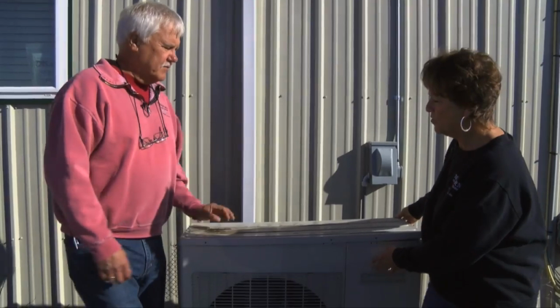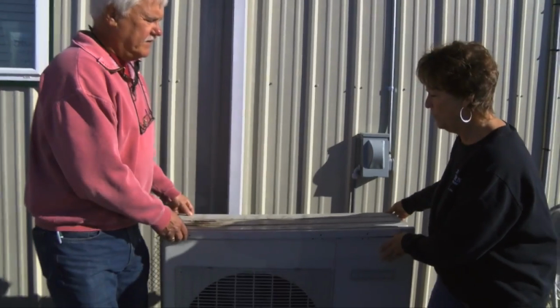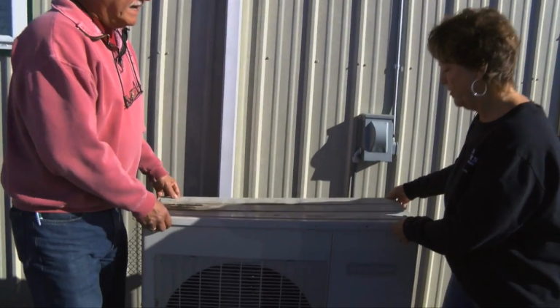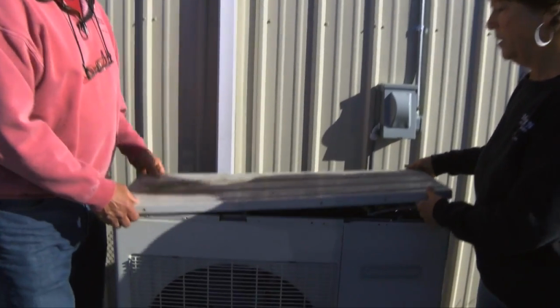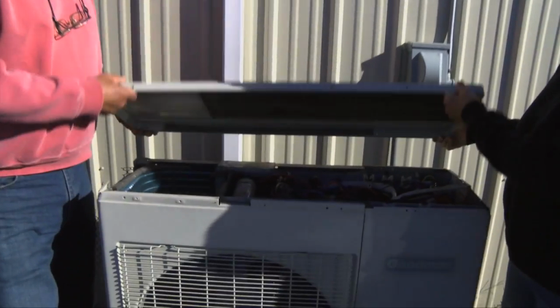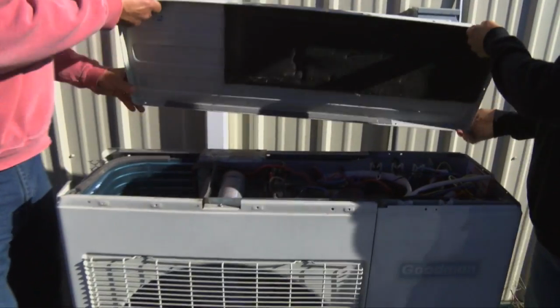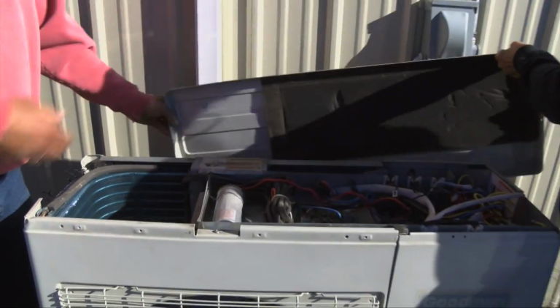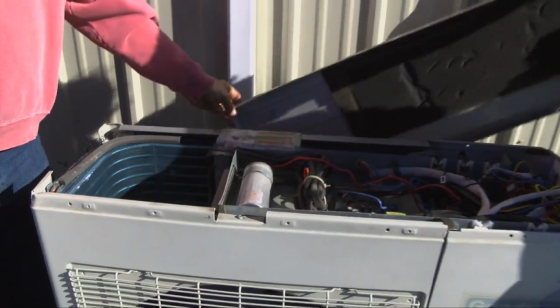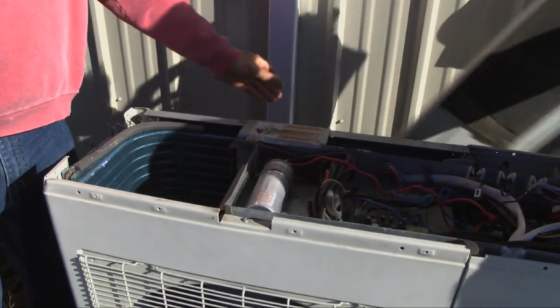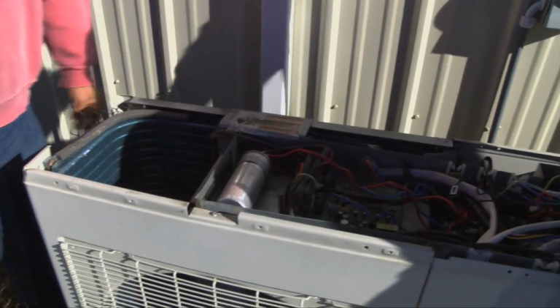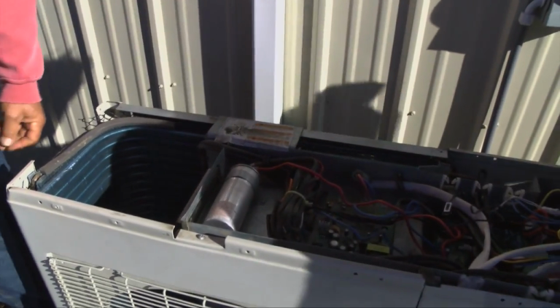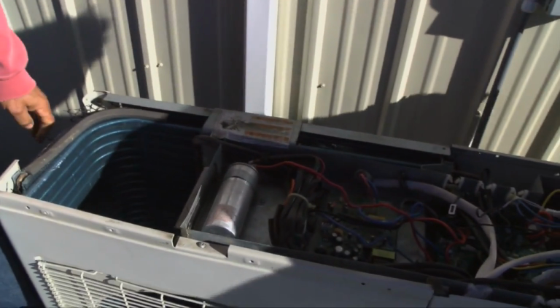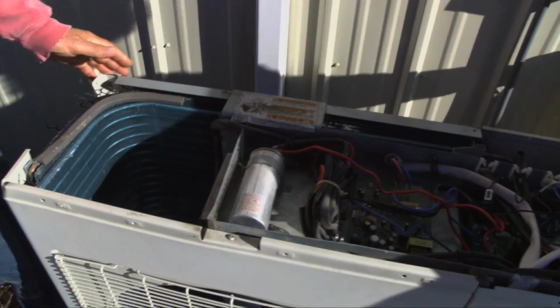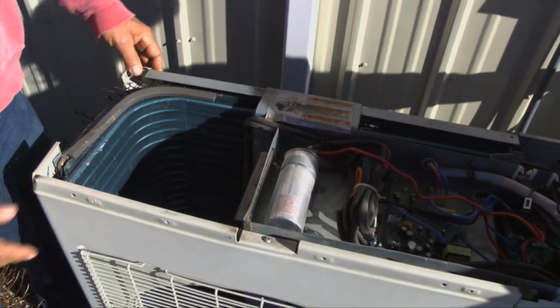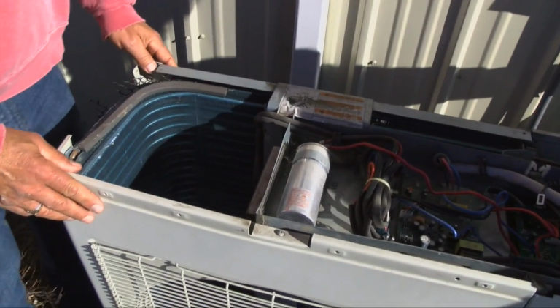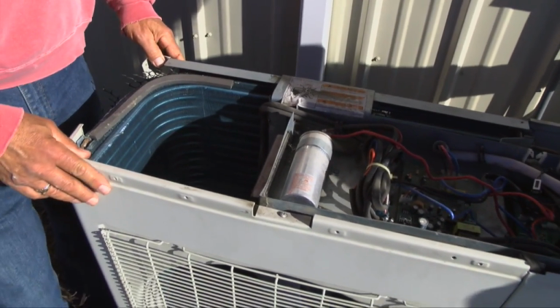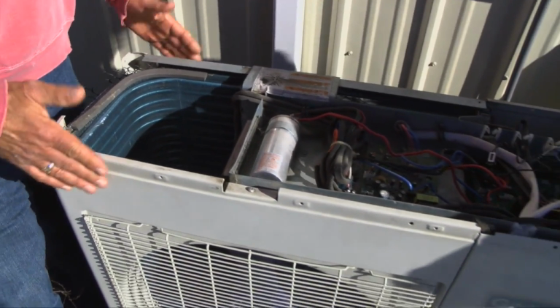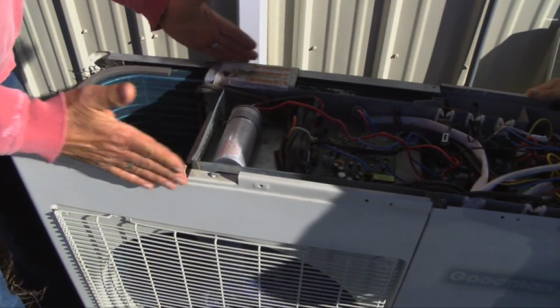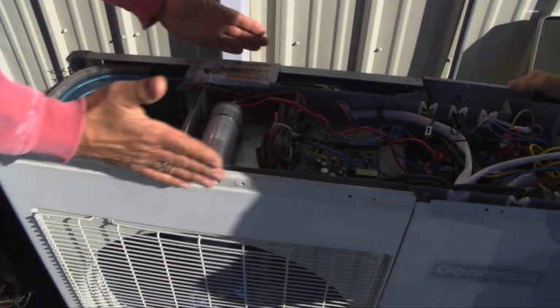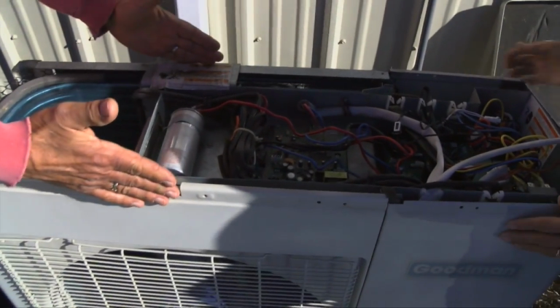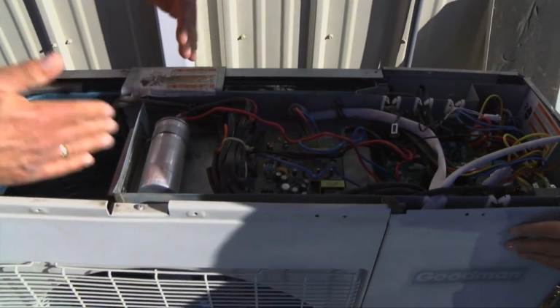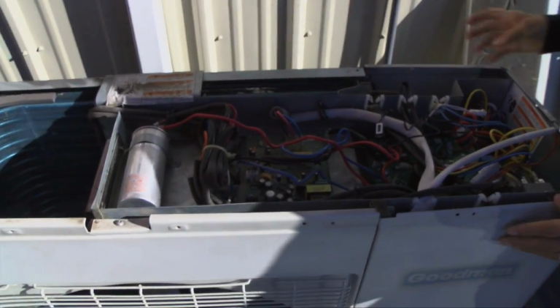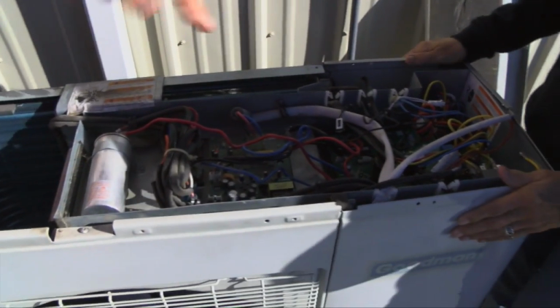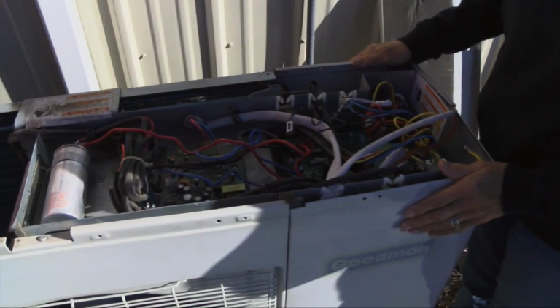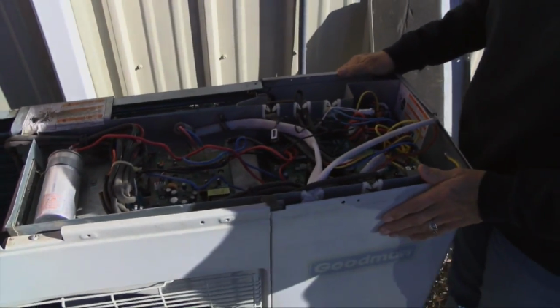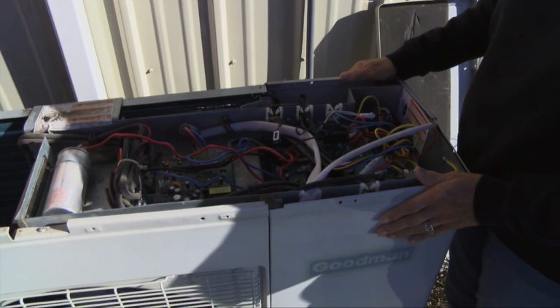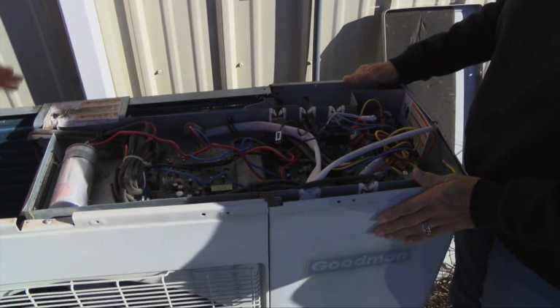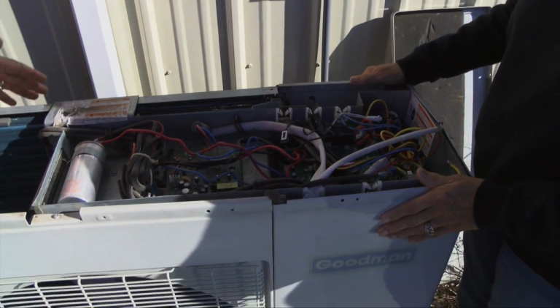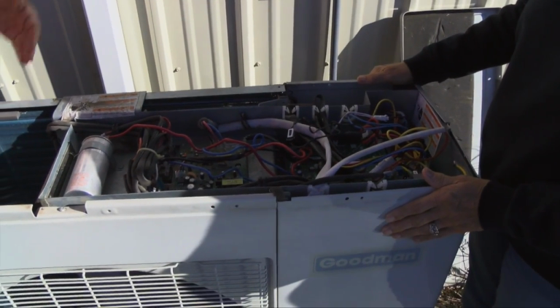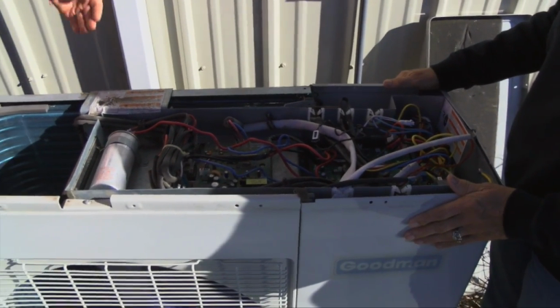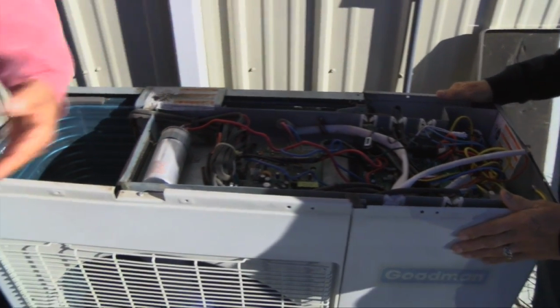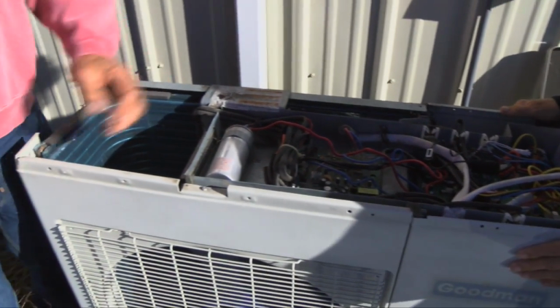So we're going to lift off the top of this one. This one is what we call a ductless unit — it's a mini split. As you can see it's pretty slender and long, and the reason it's like that is because it has a horizontal air flow.